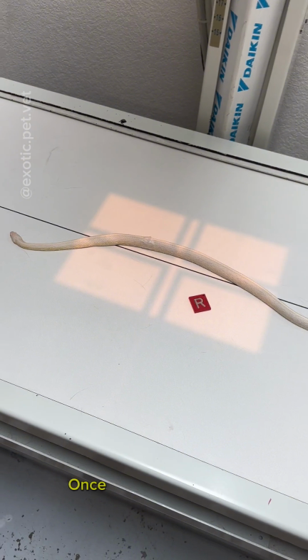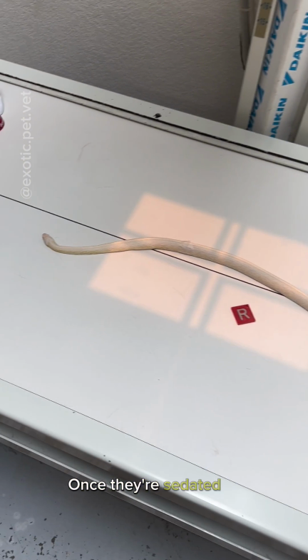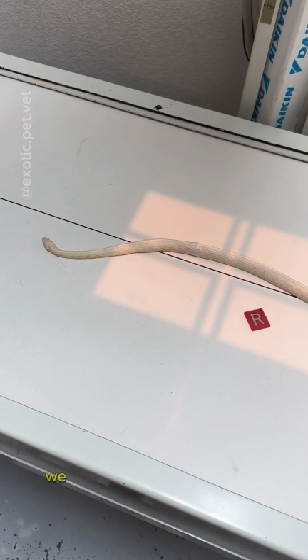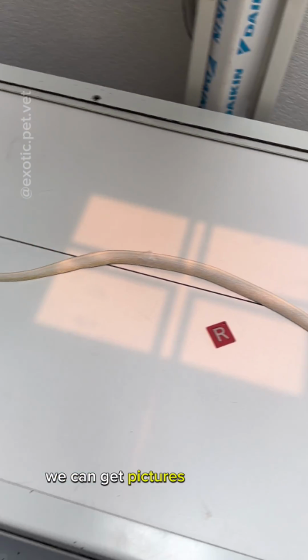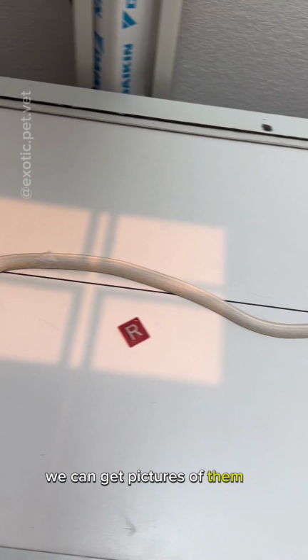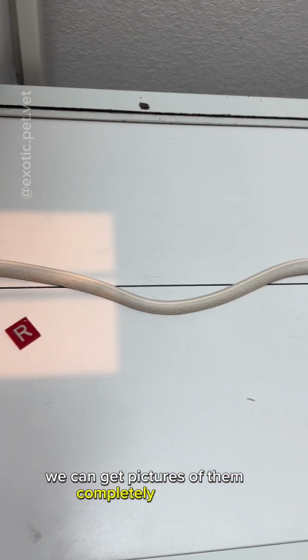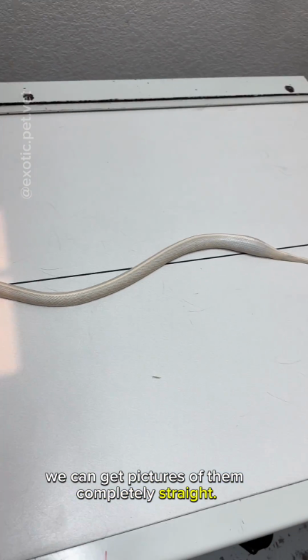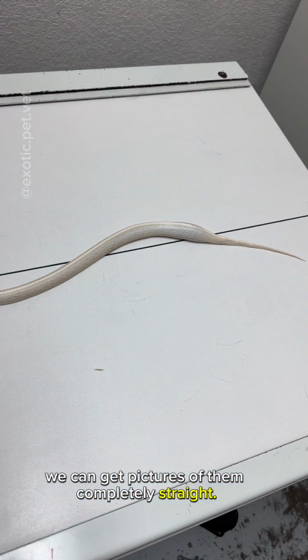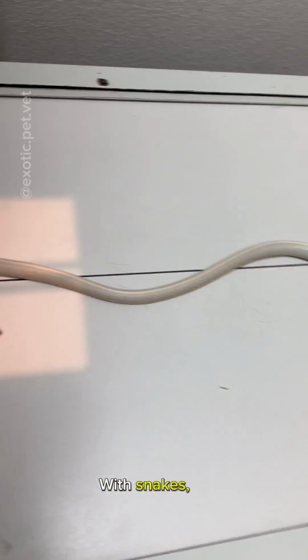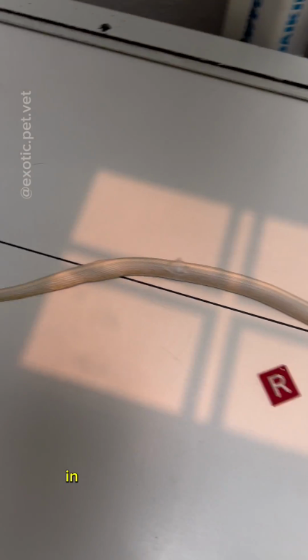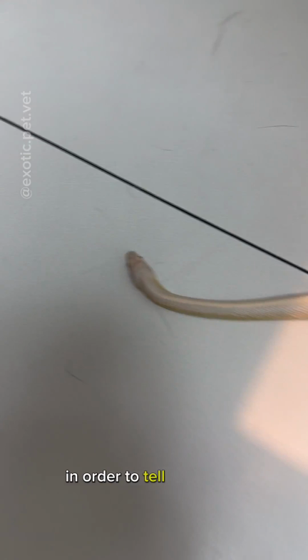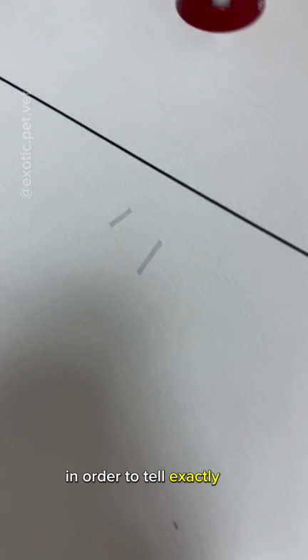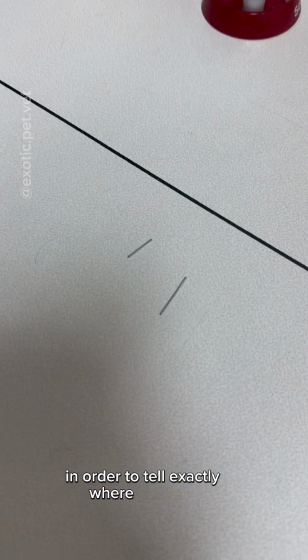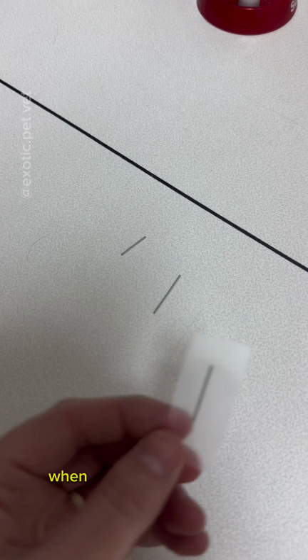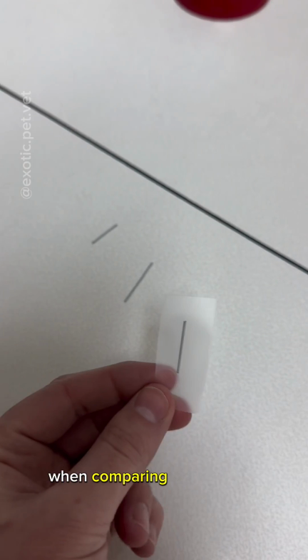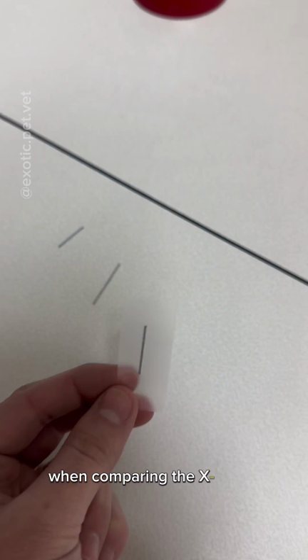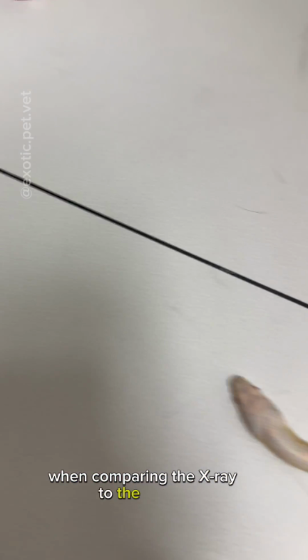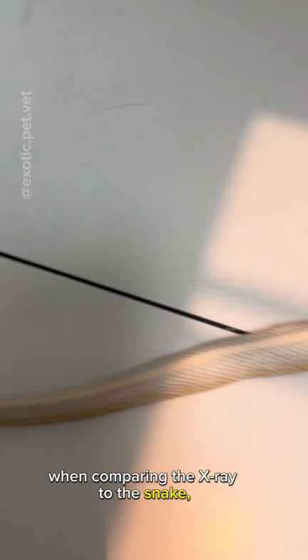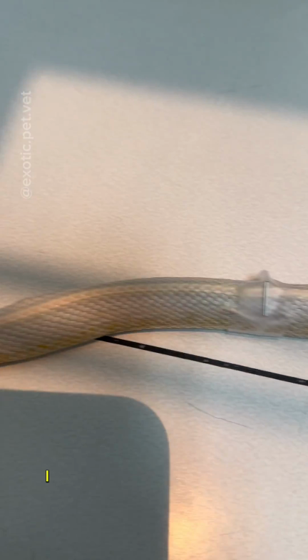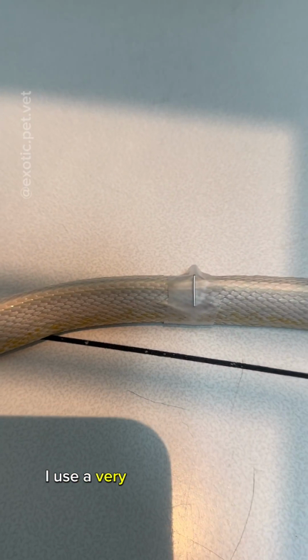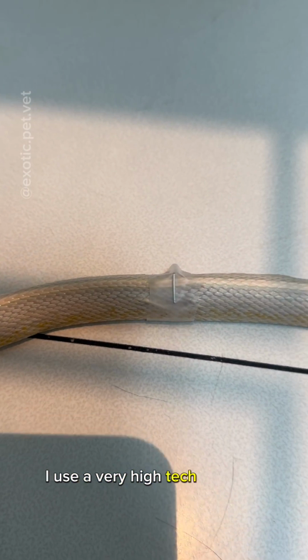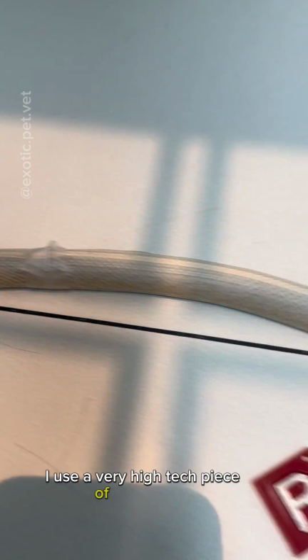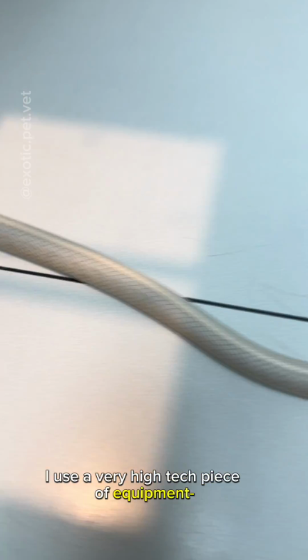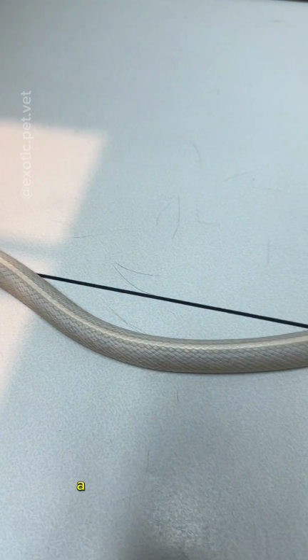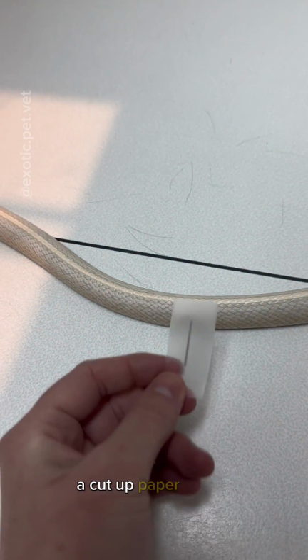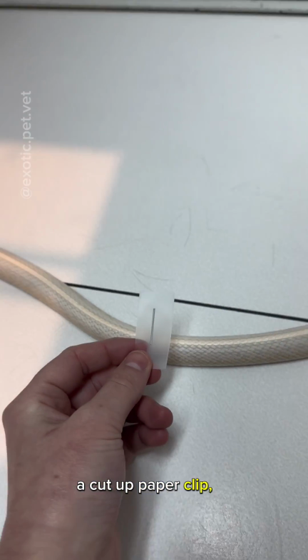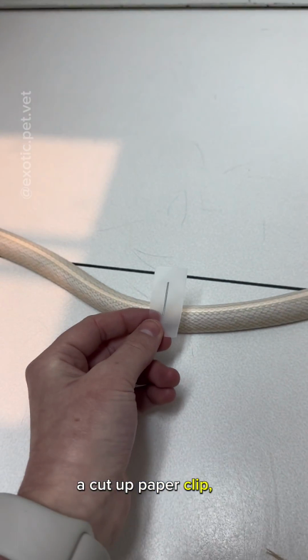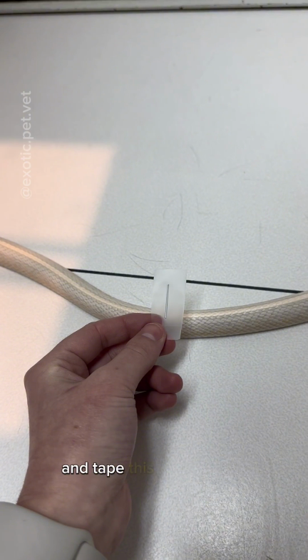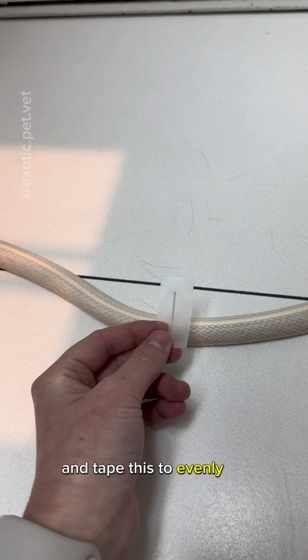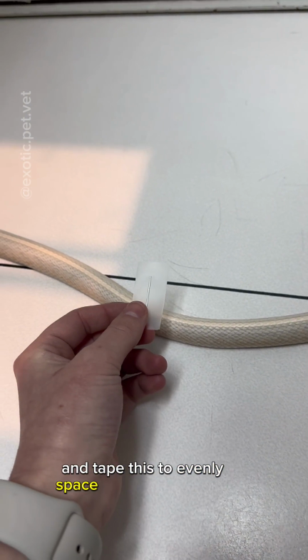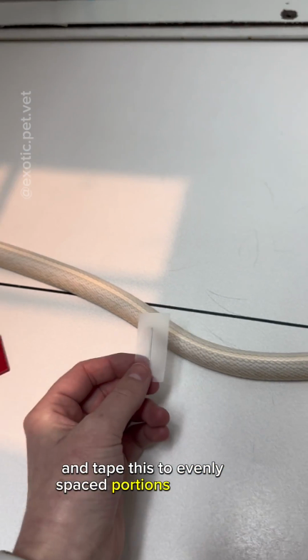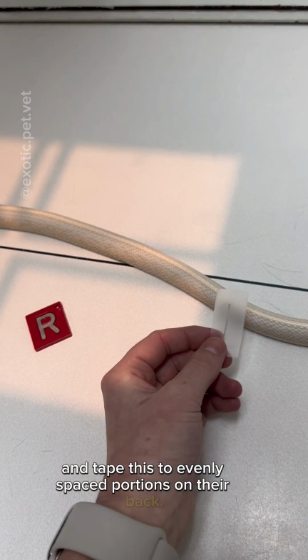Once they're sedated, we can get pictures of them completely straight. With snakes, in order to tell exactly where you're at when comparing the x-ray to the snake, I use a very high-tech piece of equipment — a cut-up paper clip — and tape this to evenly spaced portions on their back.